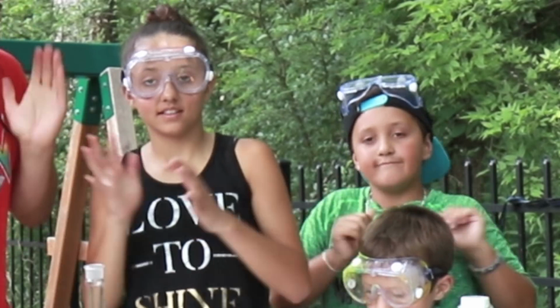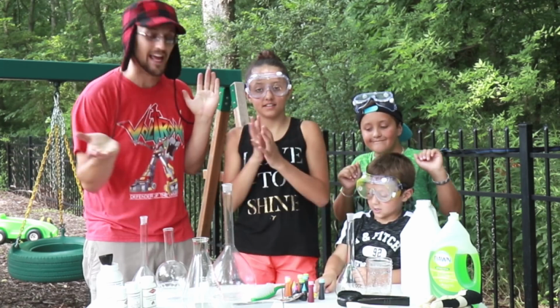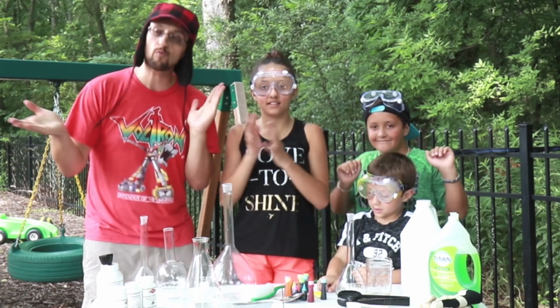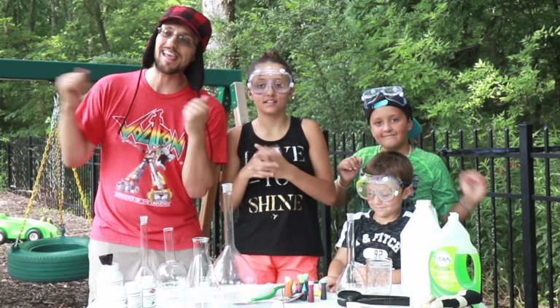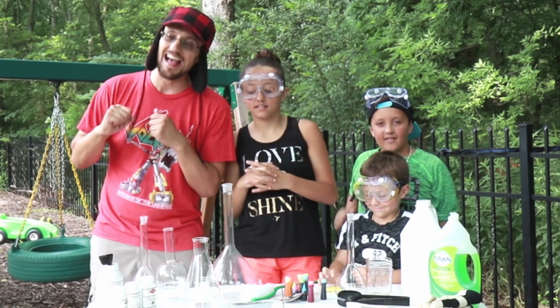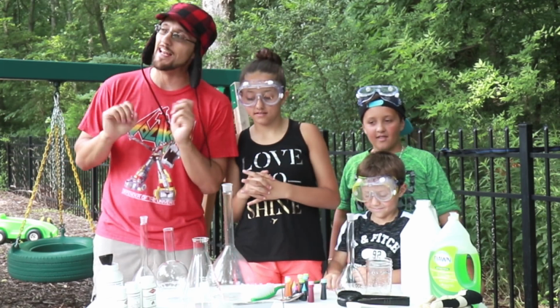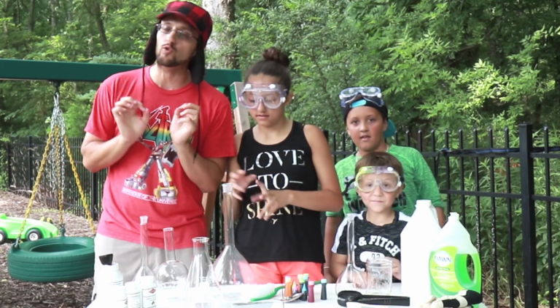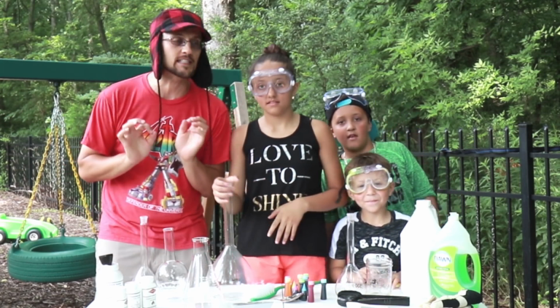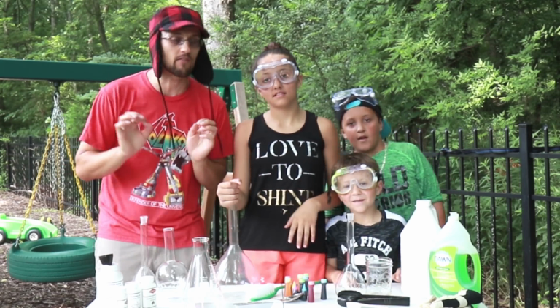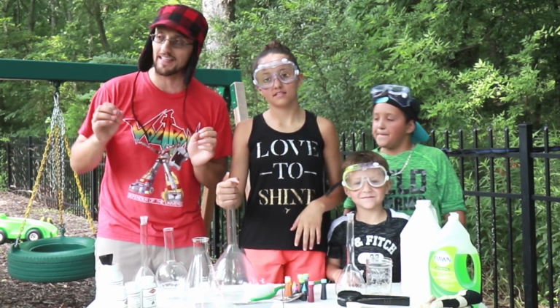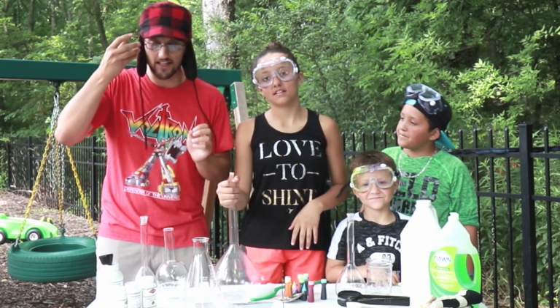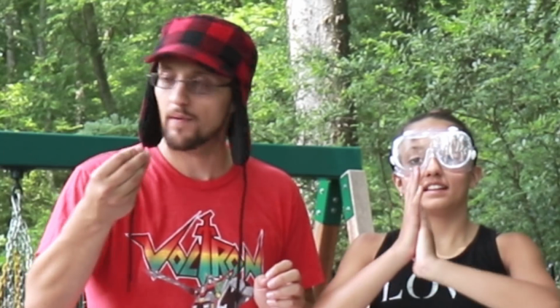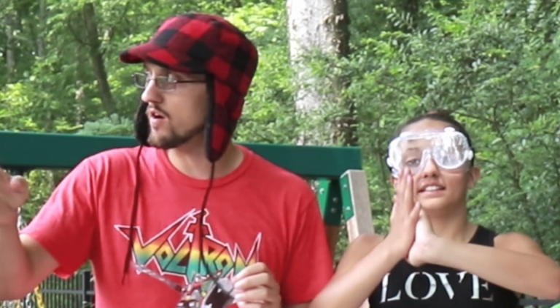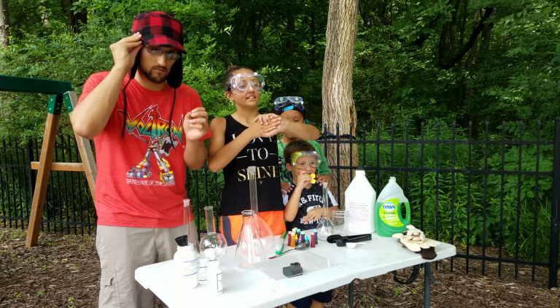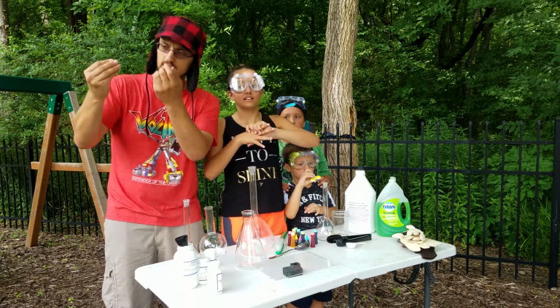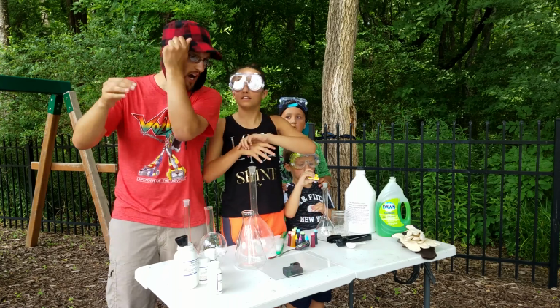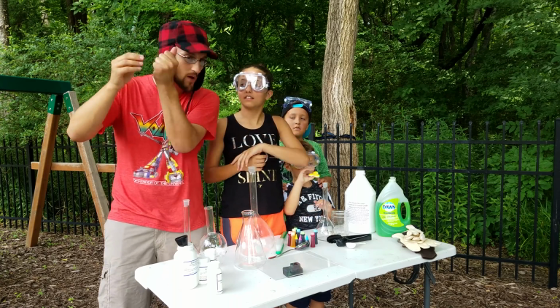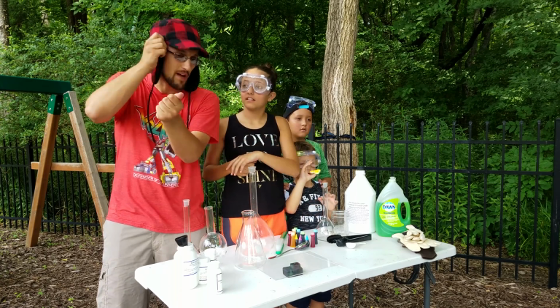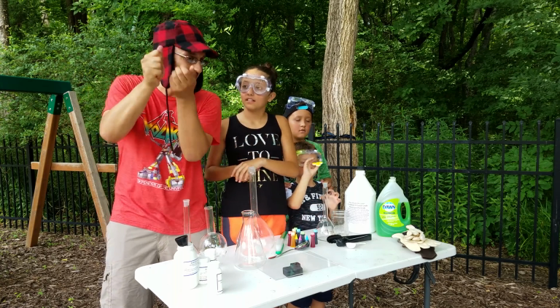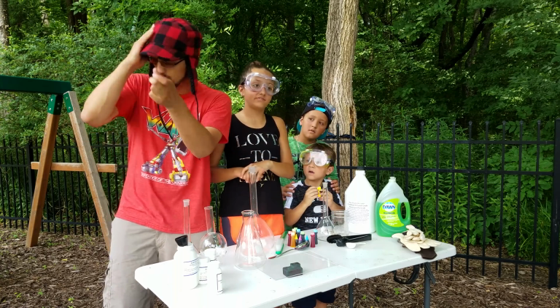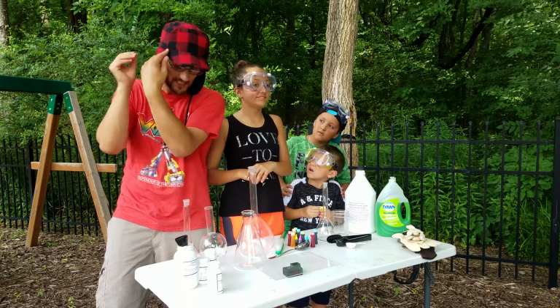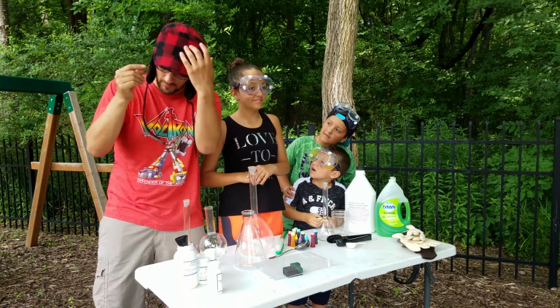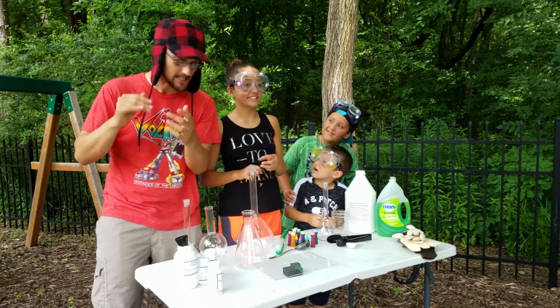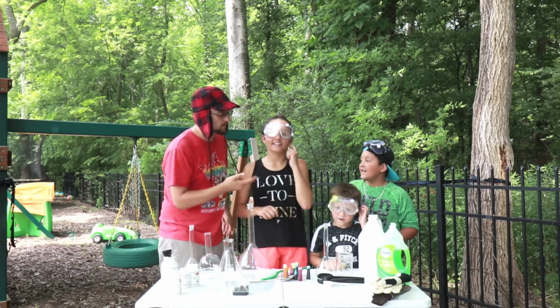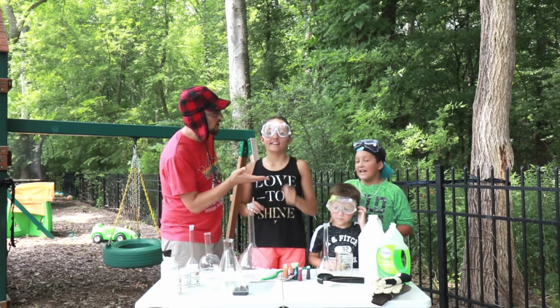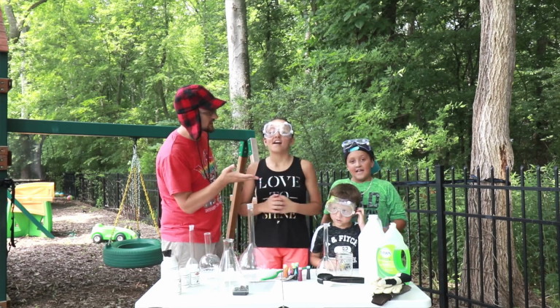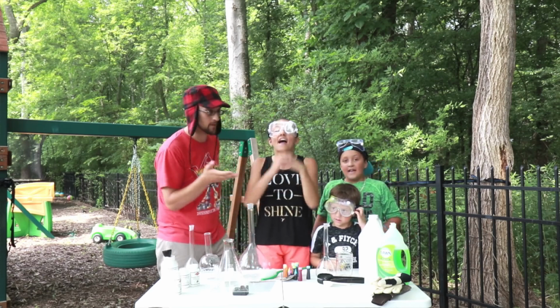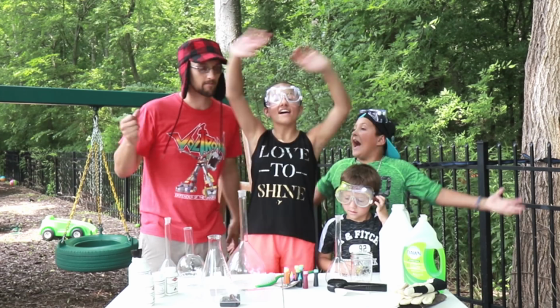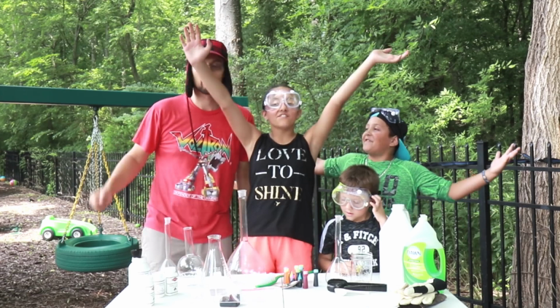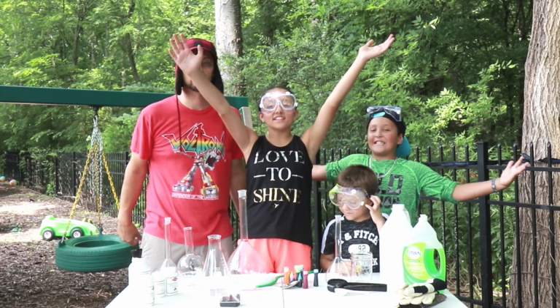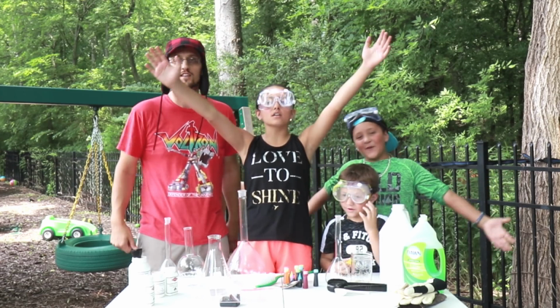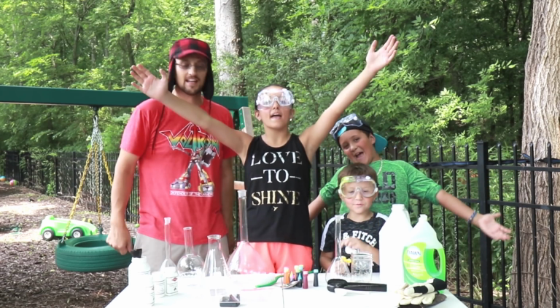Today we have a little experiment. People have caught them on my head. What do people call this experiment? Elephant toothpaste!